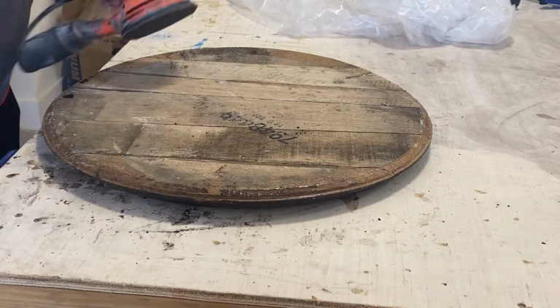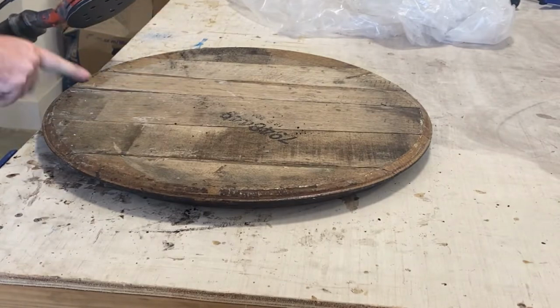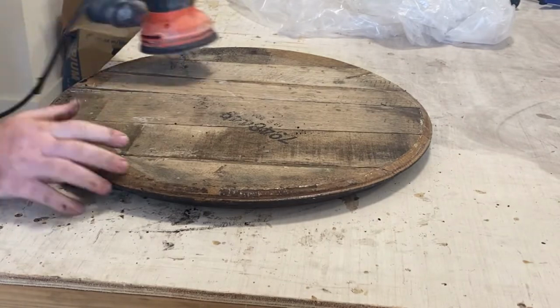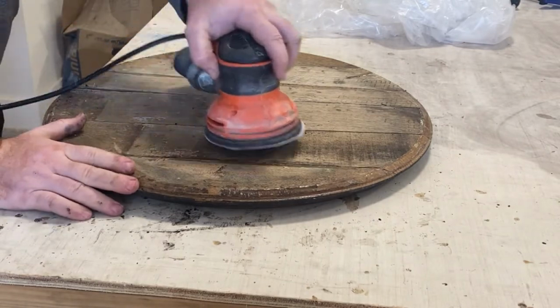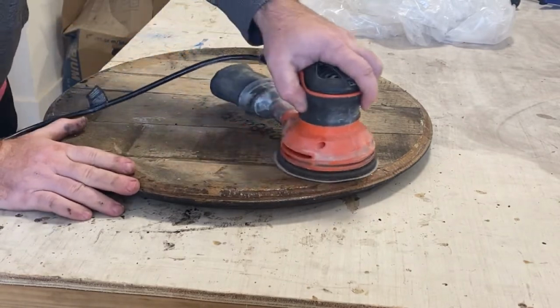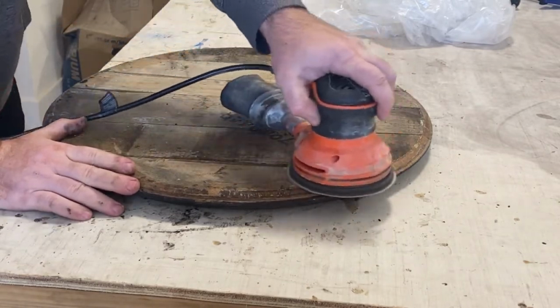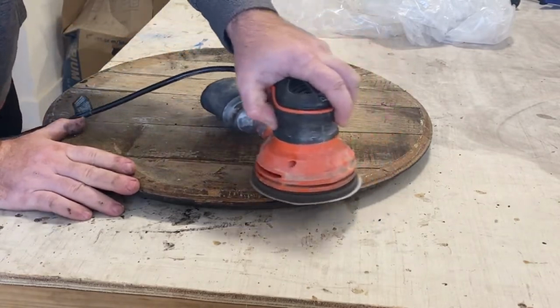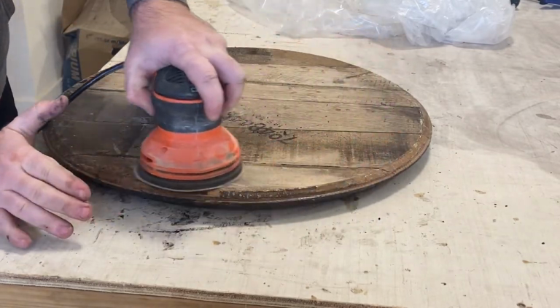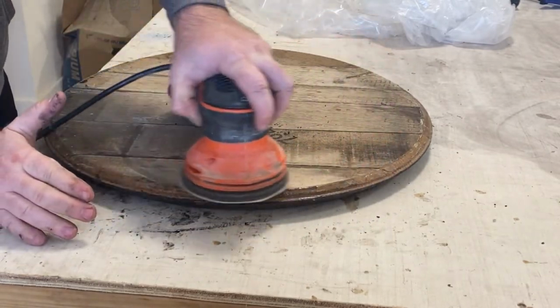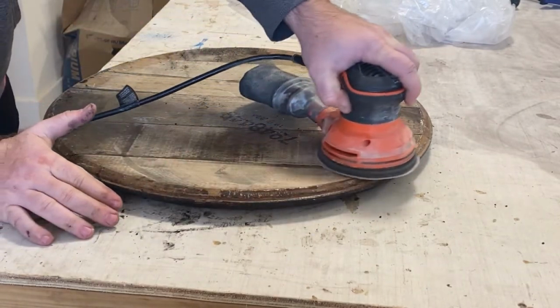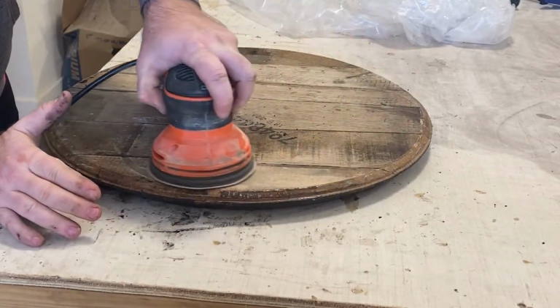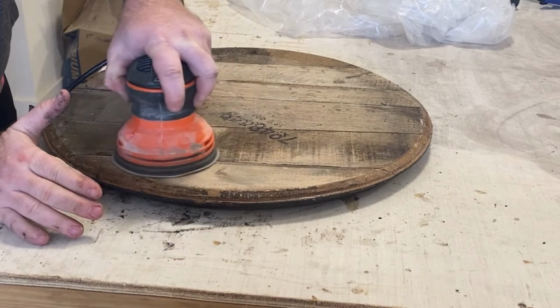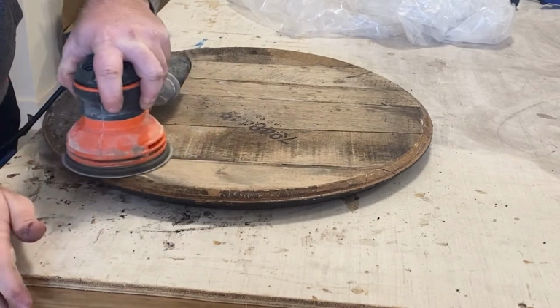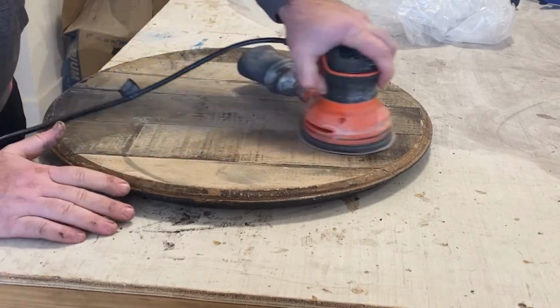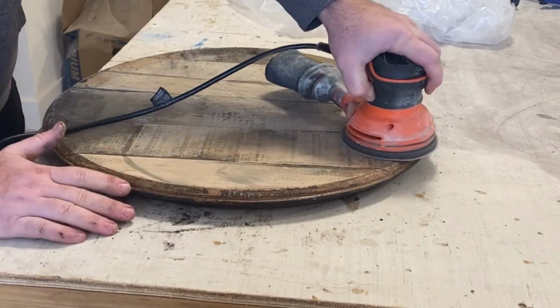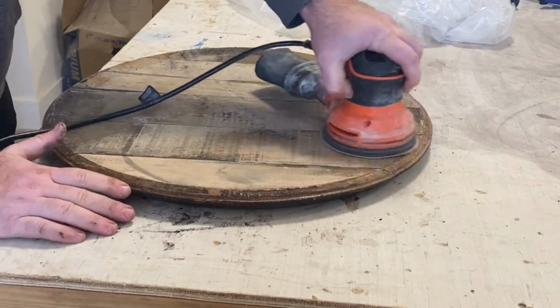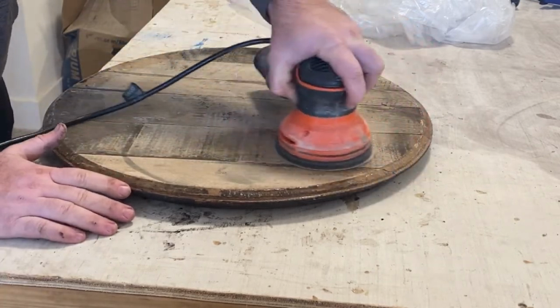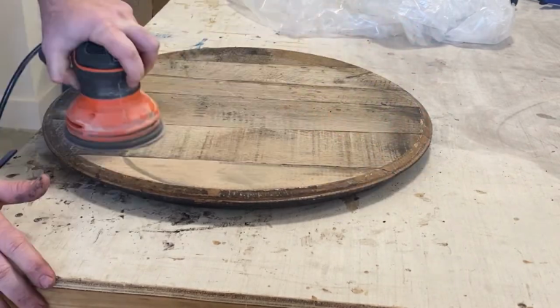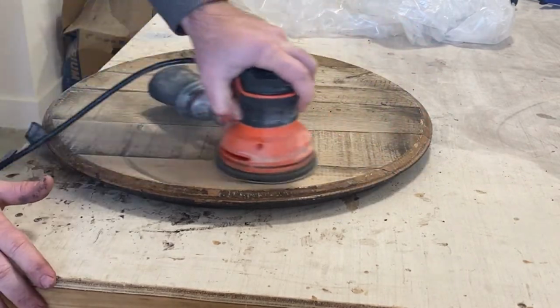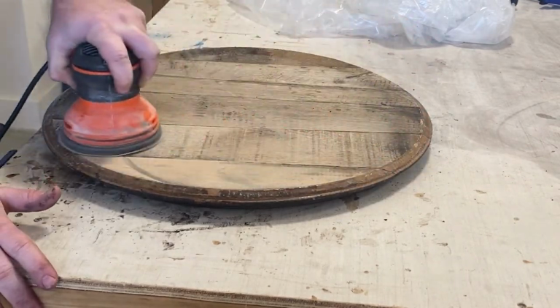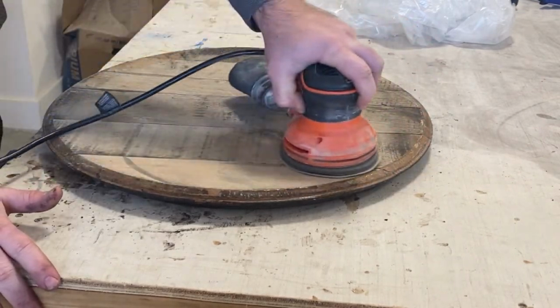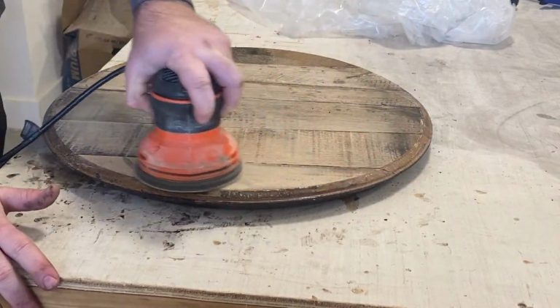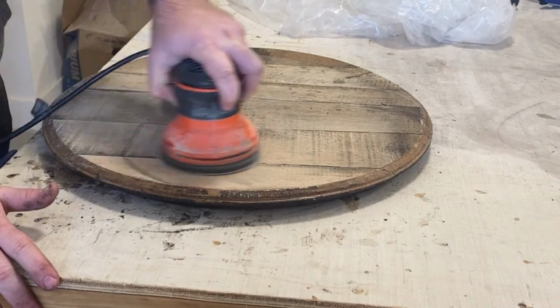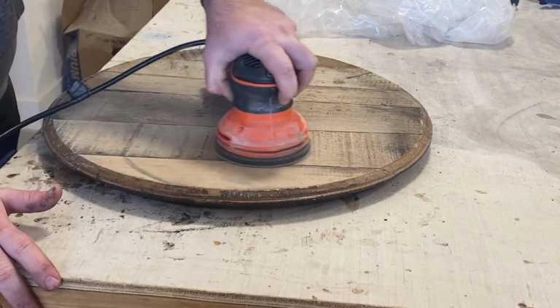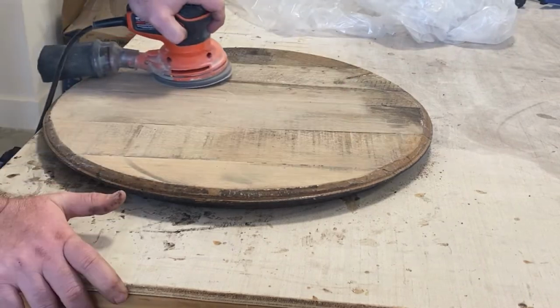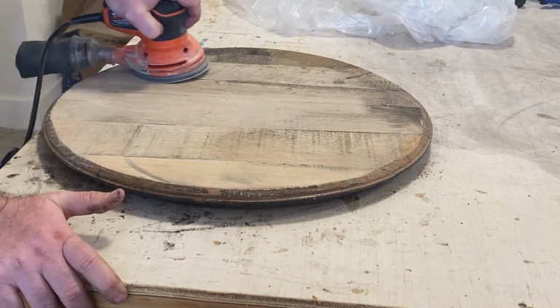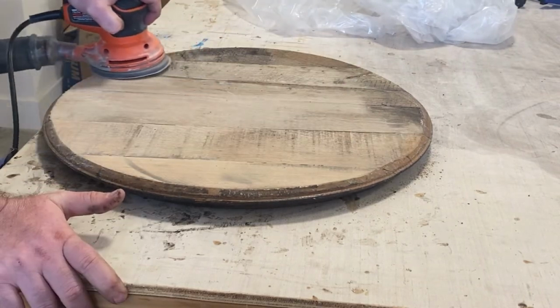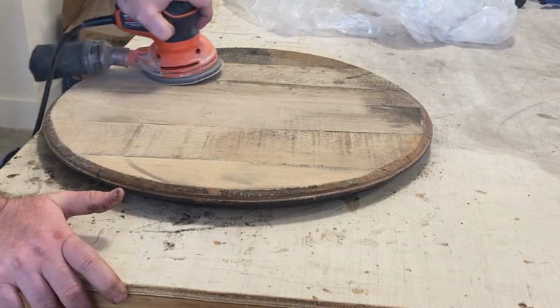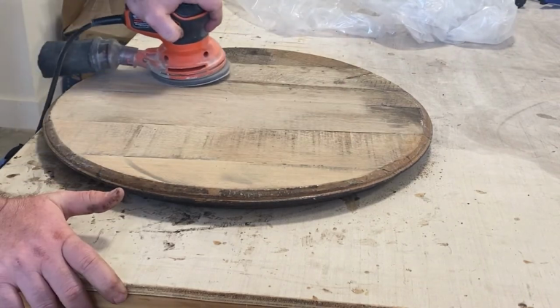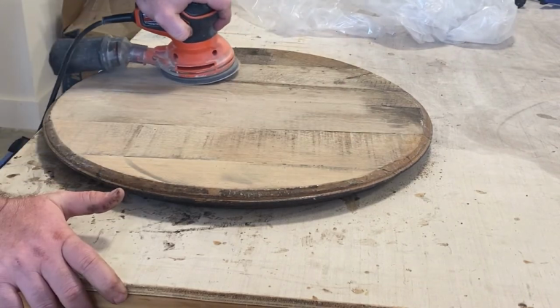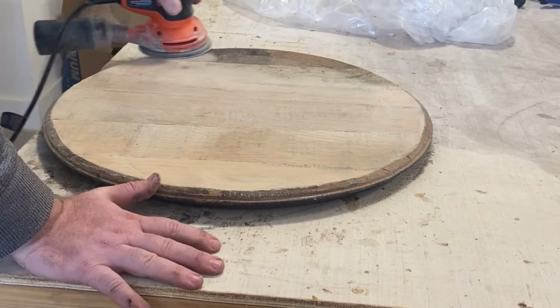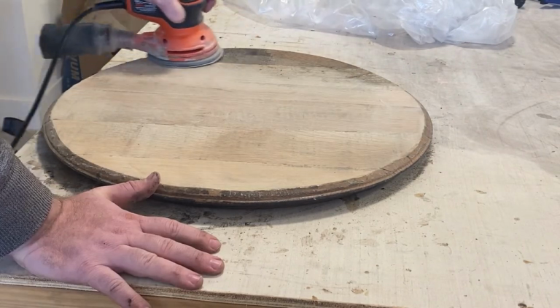Once it's dry, then comes the sanding. Some people hate it, but I find it pretty therapeutic. Some customers may want you to keep the distressed look, but my customer wanted it to look clean, so I sanded it to 80 and 120 grit. That cleans it up but still keeps it looking a little bit rustic.